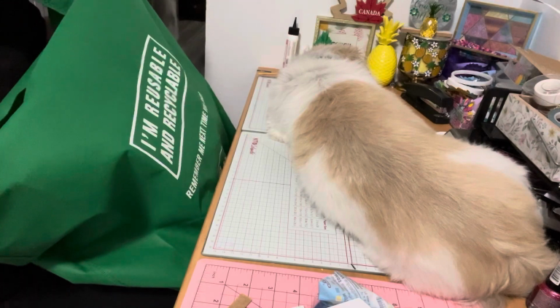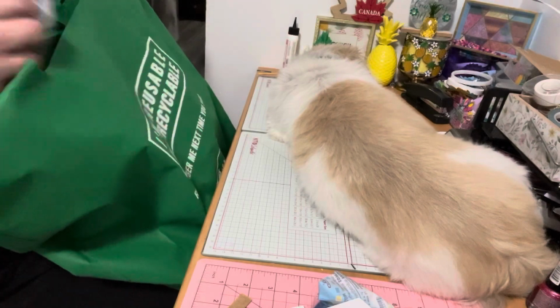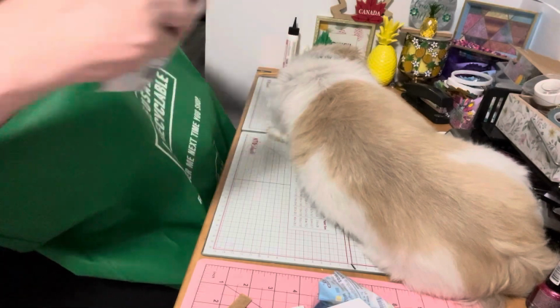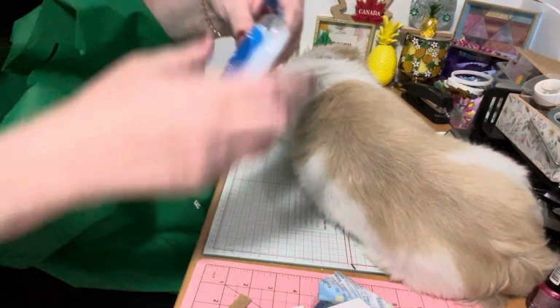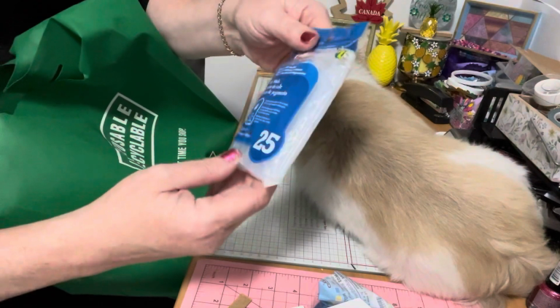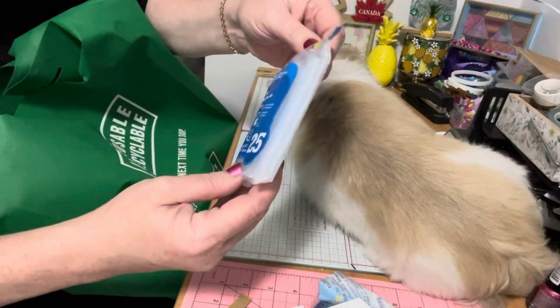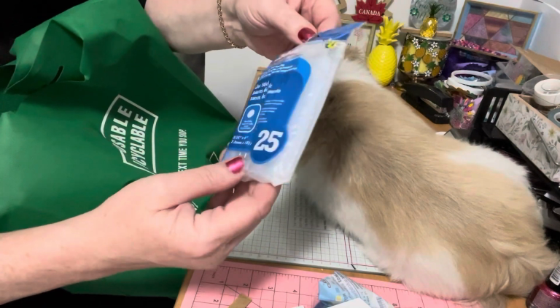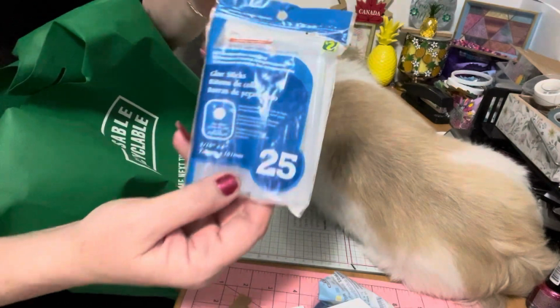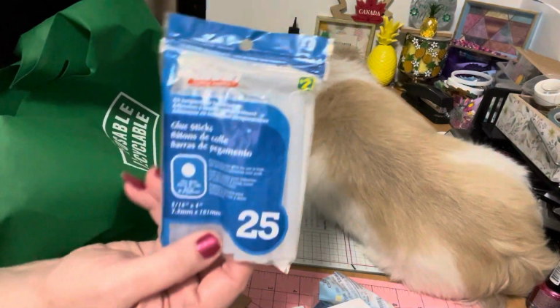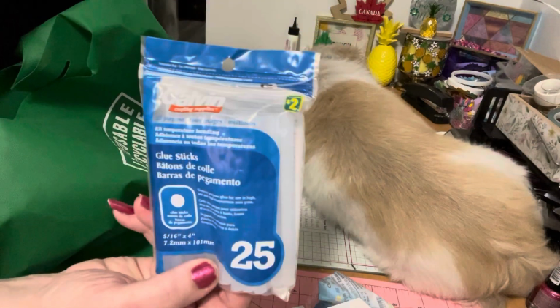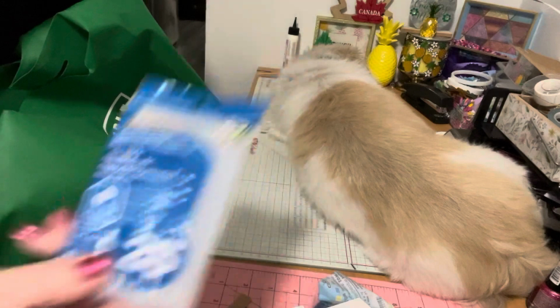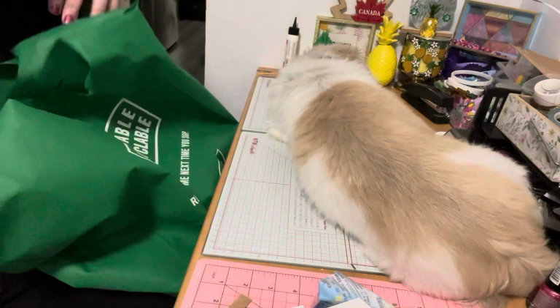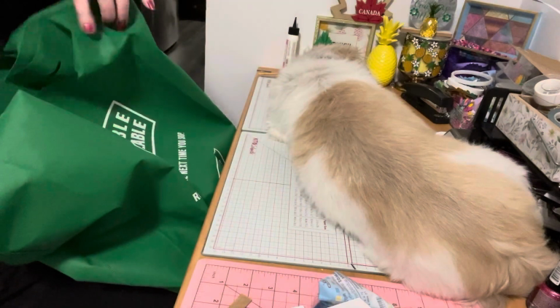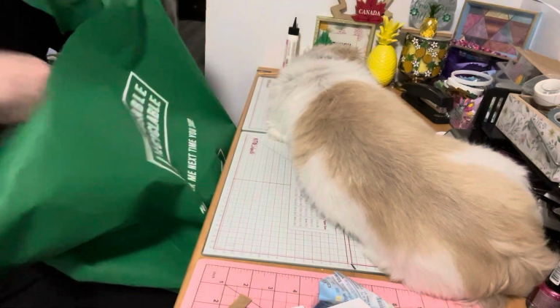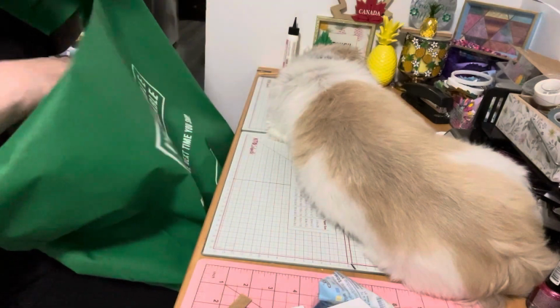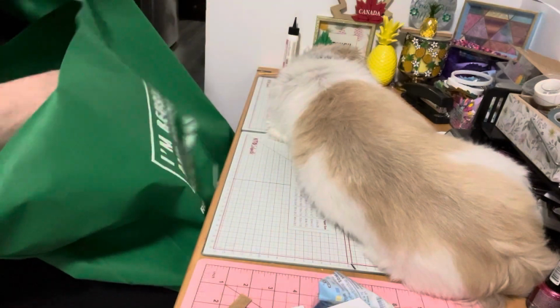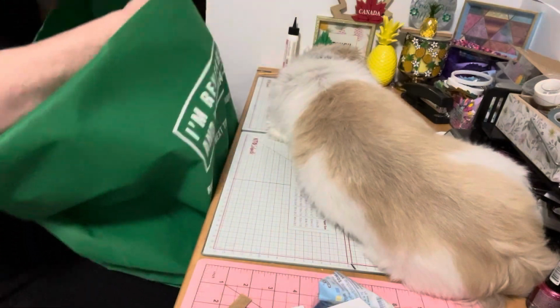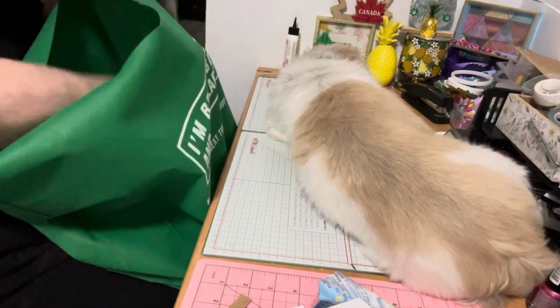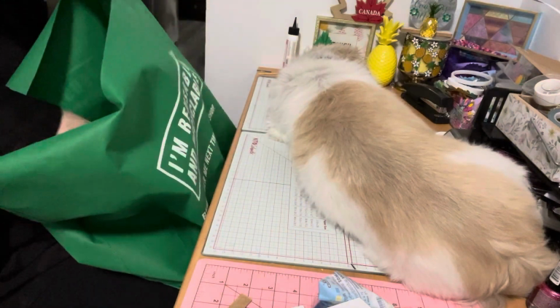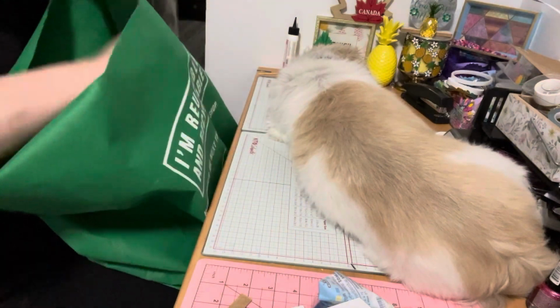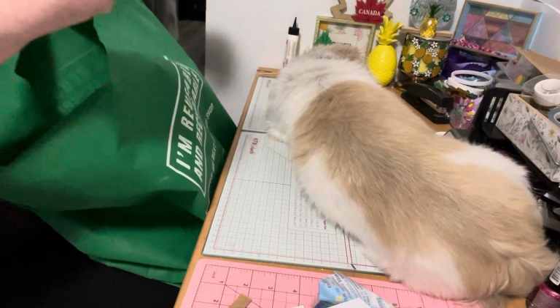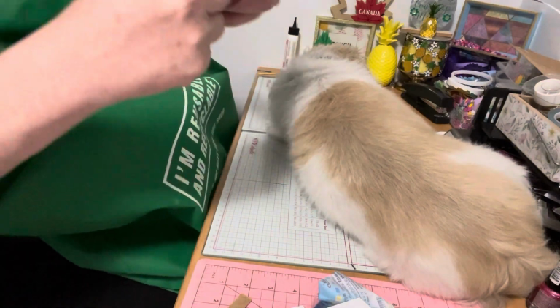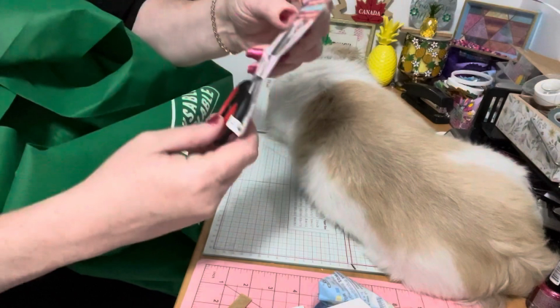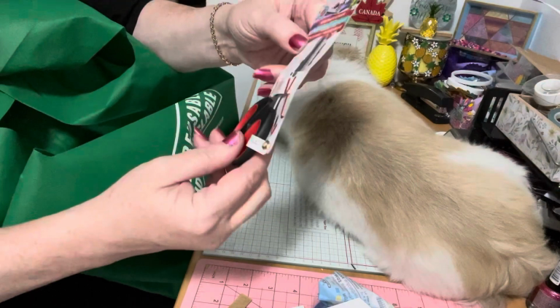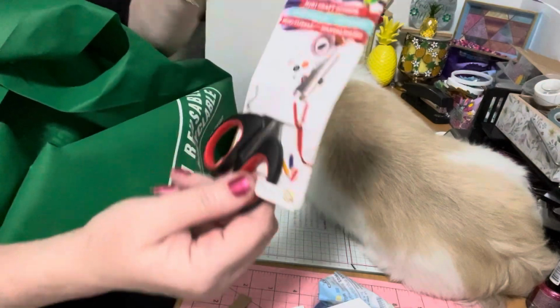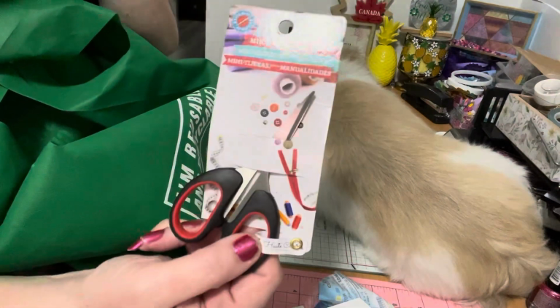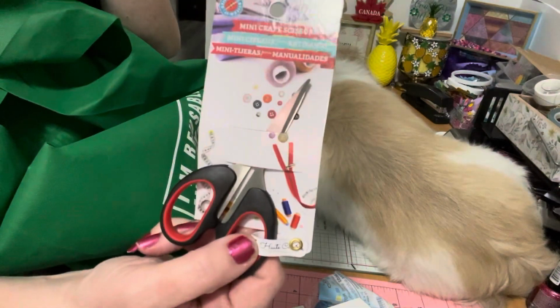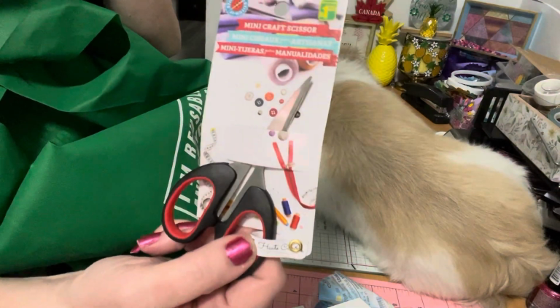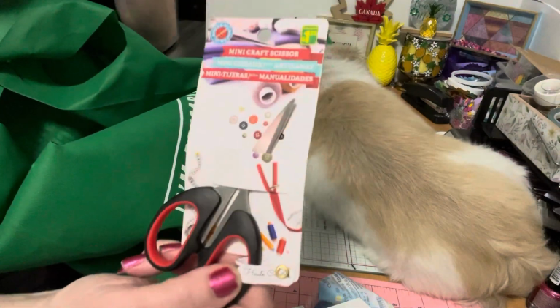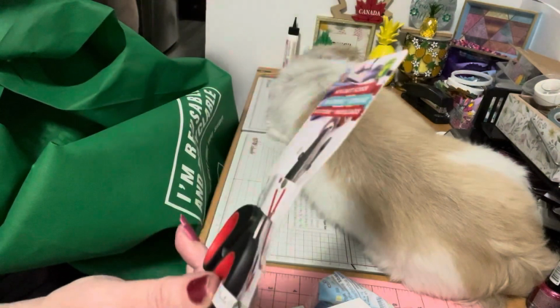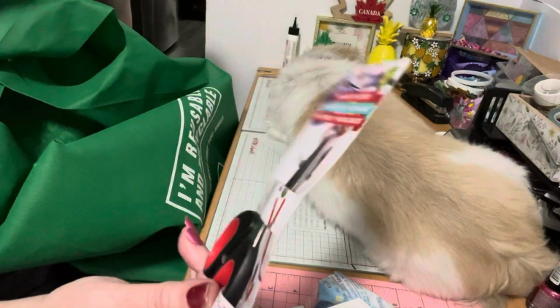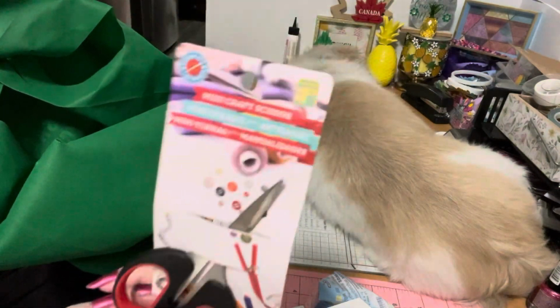I picked up glue sticks — 25 for two dollars. You never have enough glue sticks! I also picked up these crafty scissors; I thought these would be good for fussy cutting. These were a dollar twenty-five.